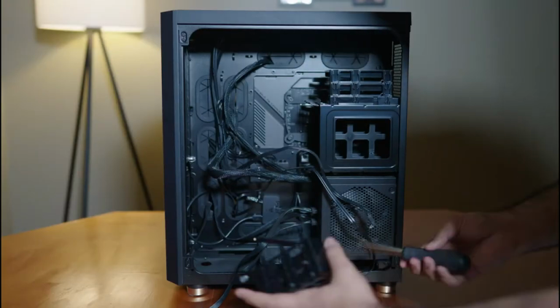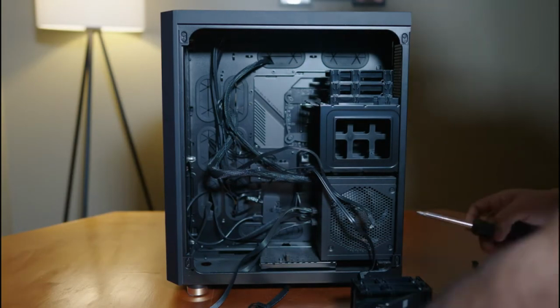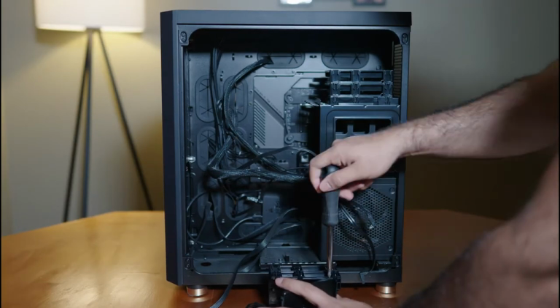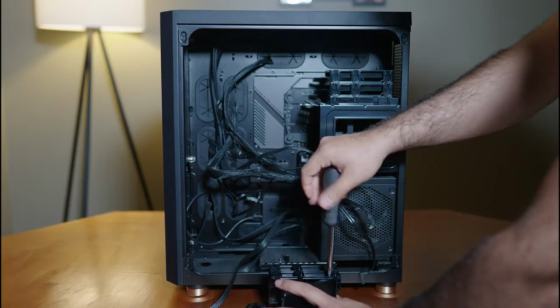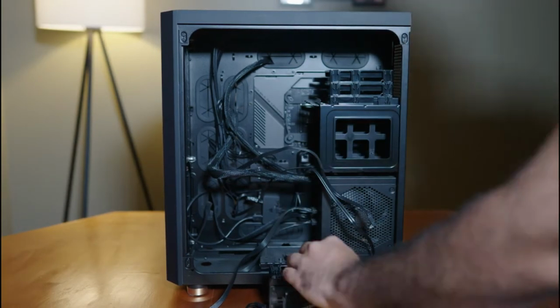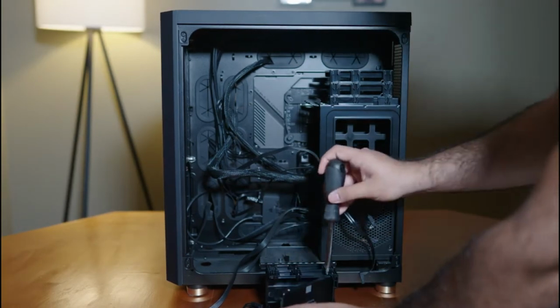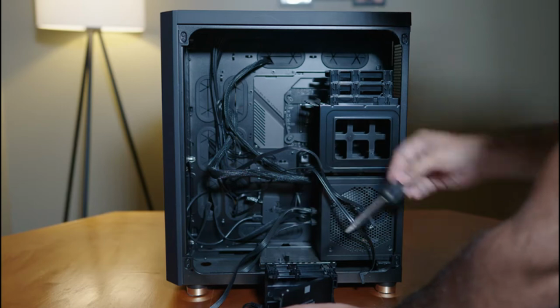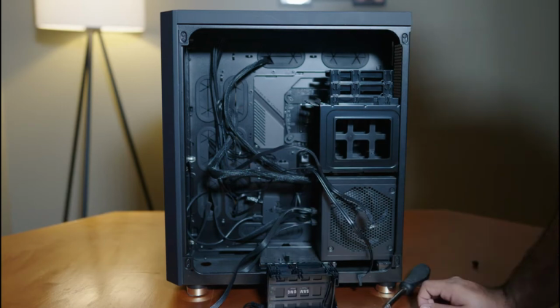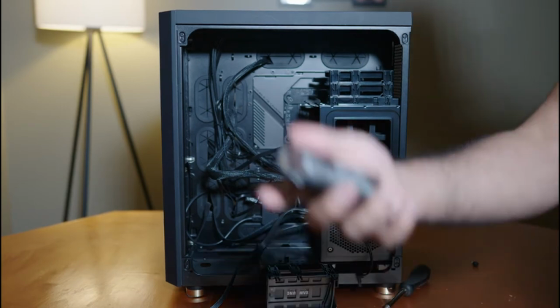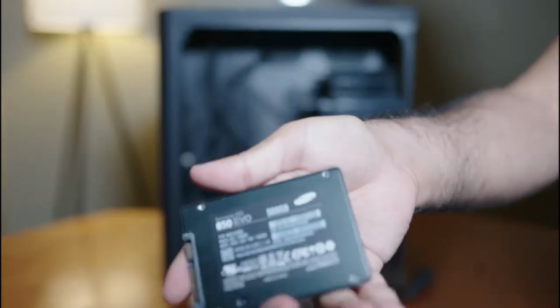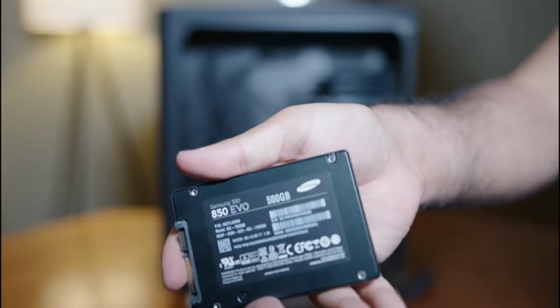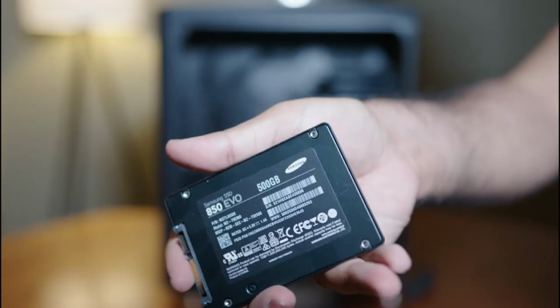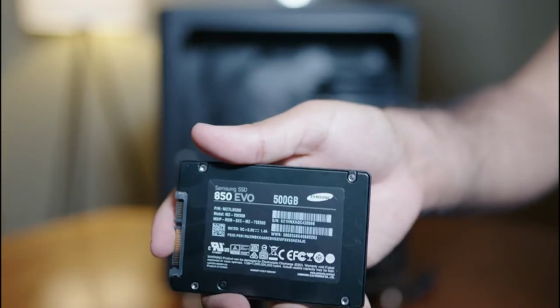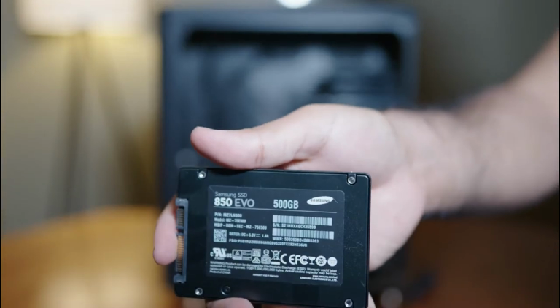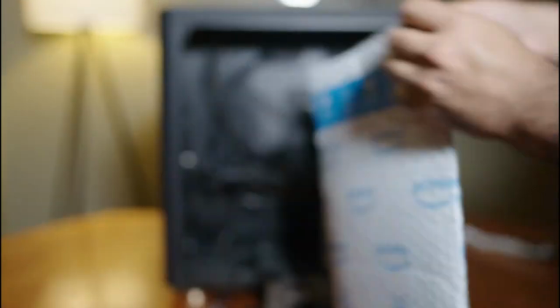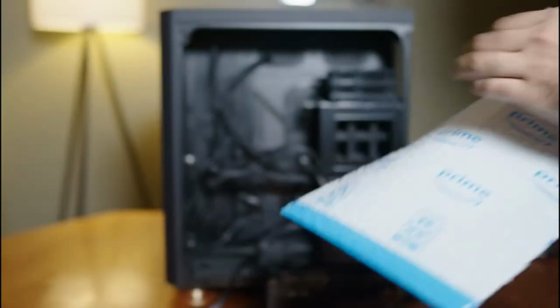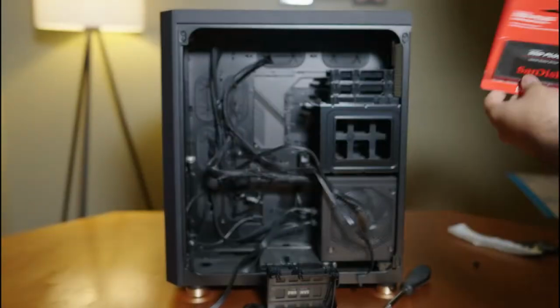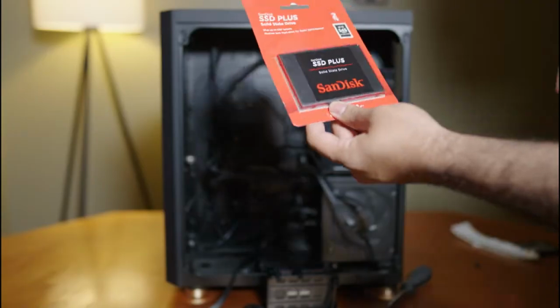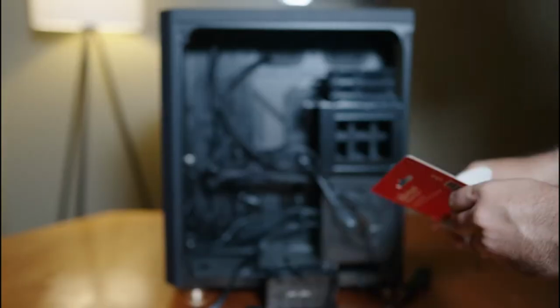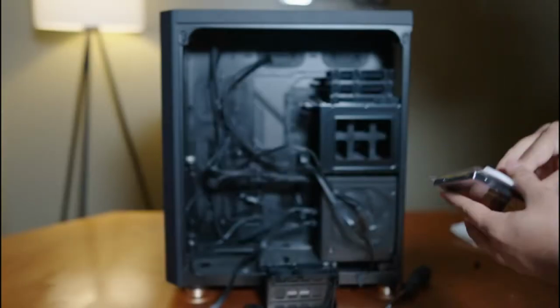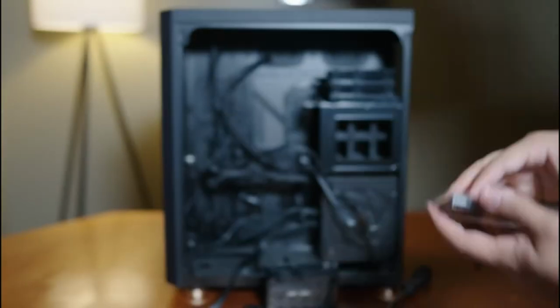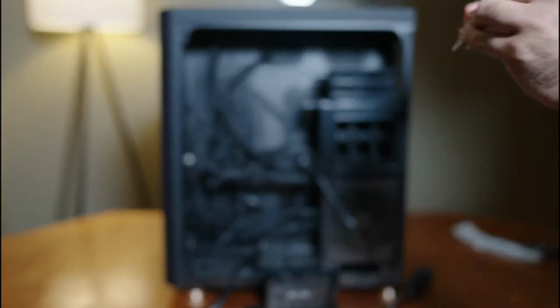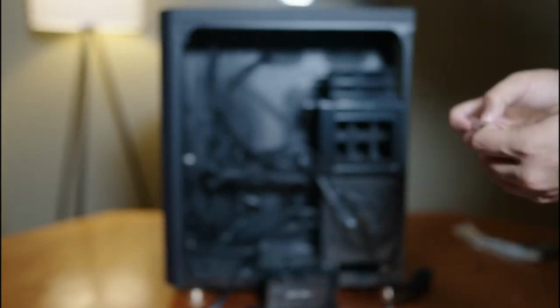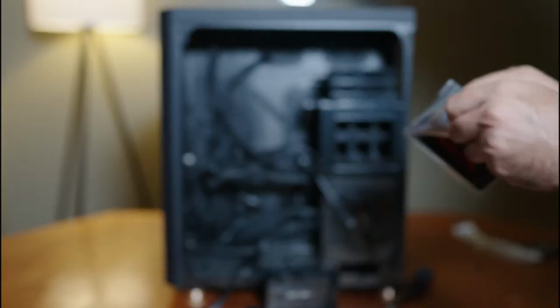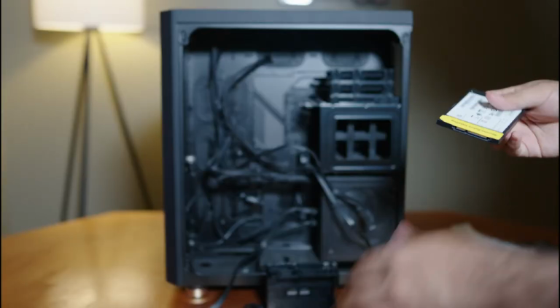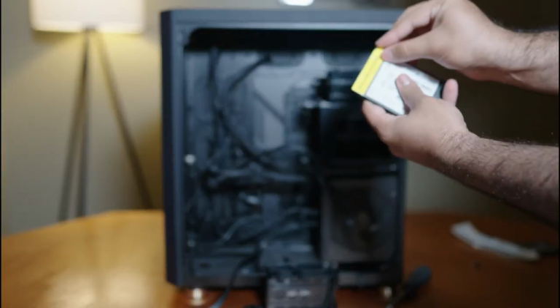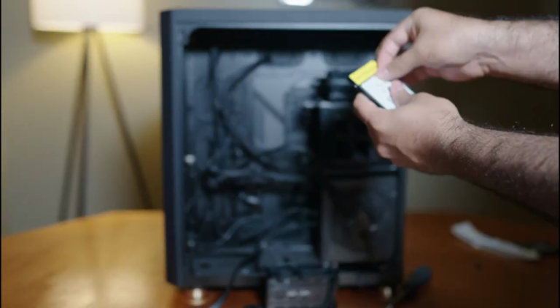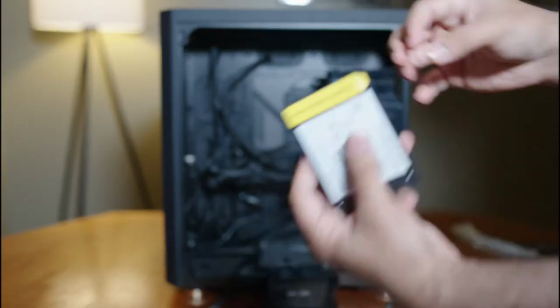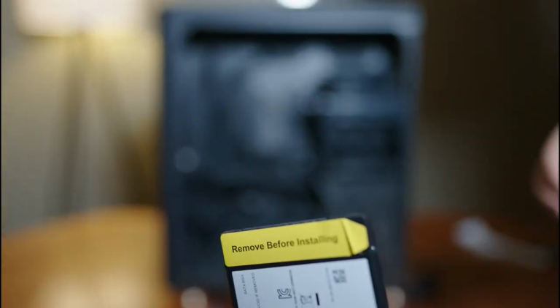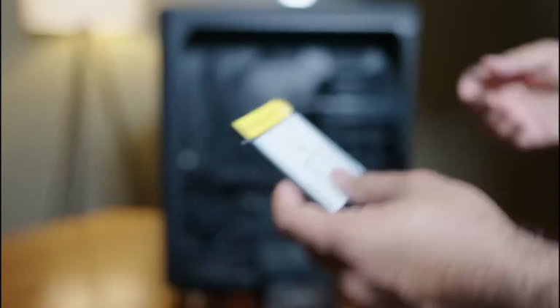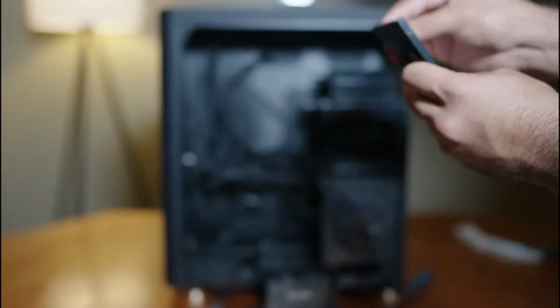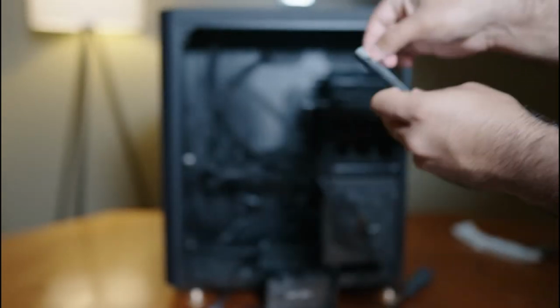To extract the 500GB SSD, it's pretty simple — there's one screw on the left and one screw on the right, undo those, and the SSD is out. Now we're going to unbox our new 2TB SSD, remove the sticker, and install it the same way we took out the other one.